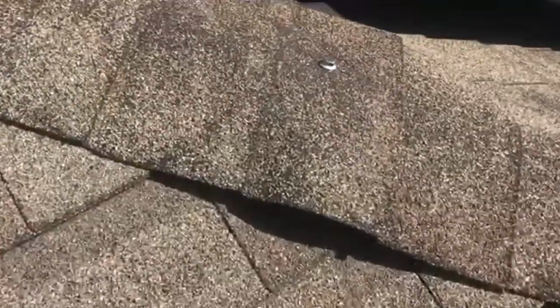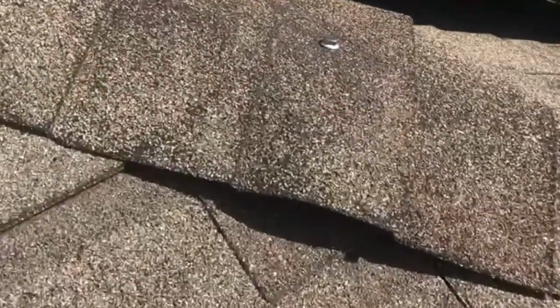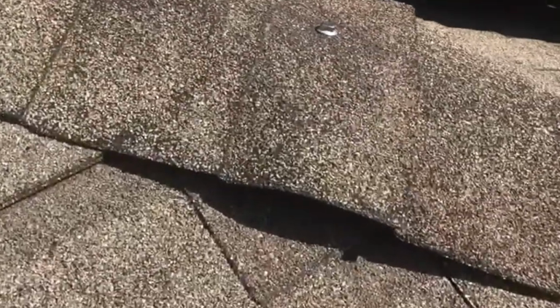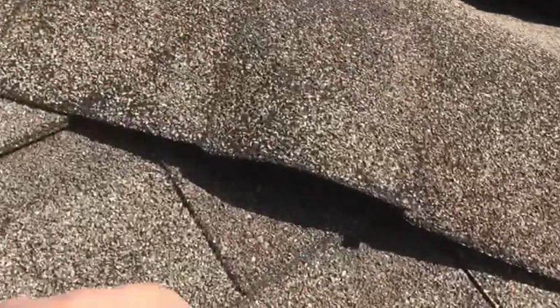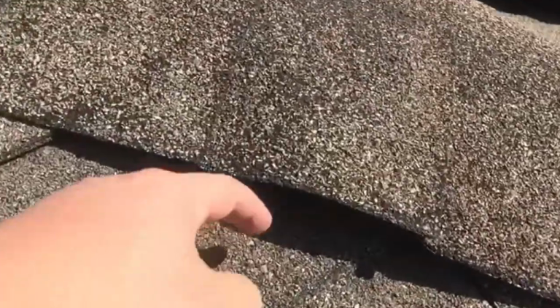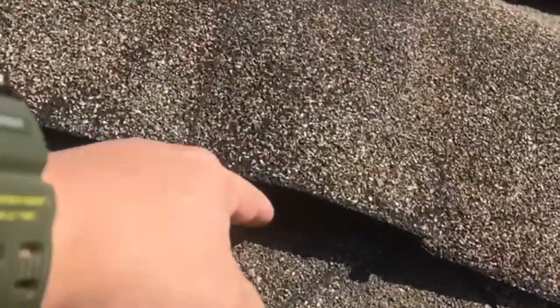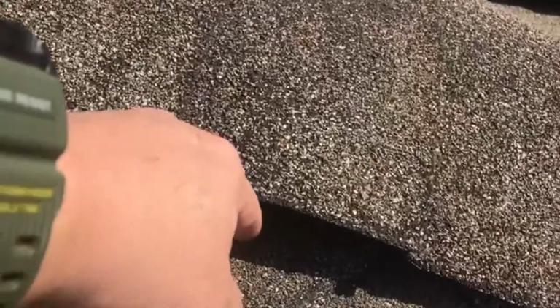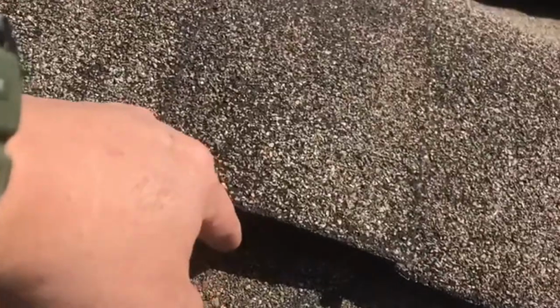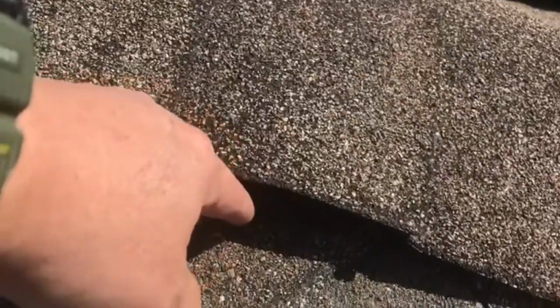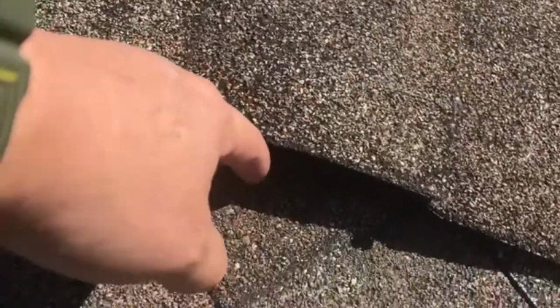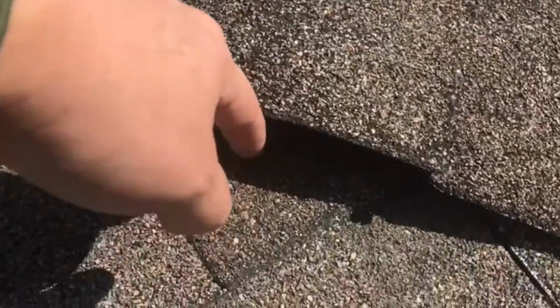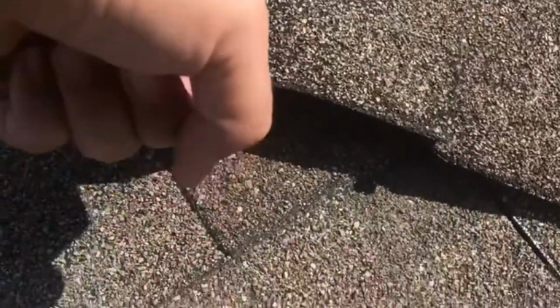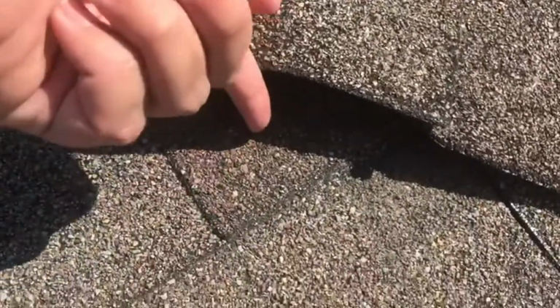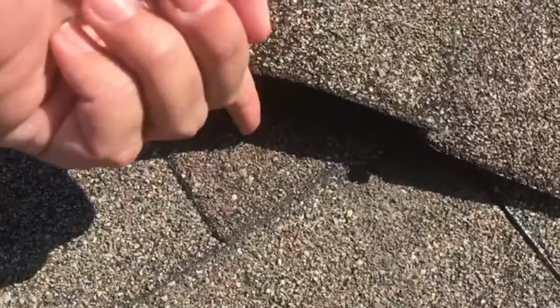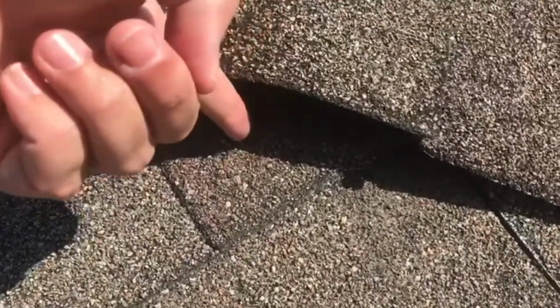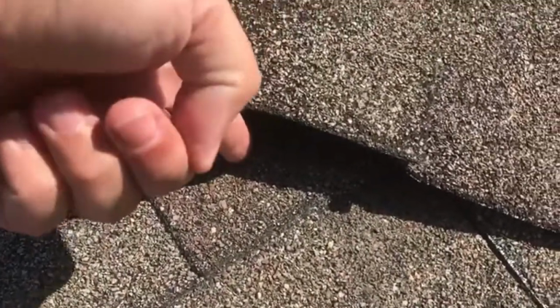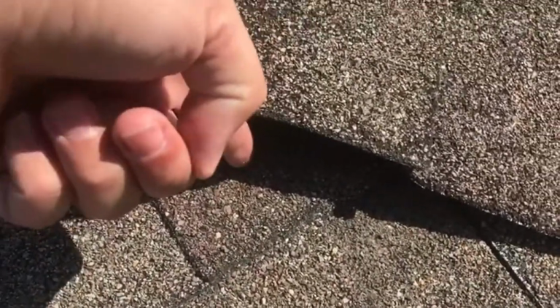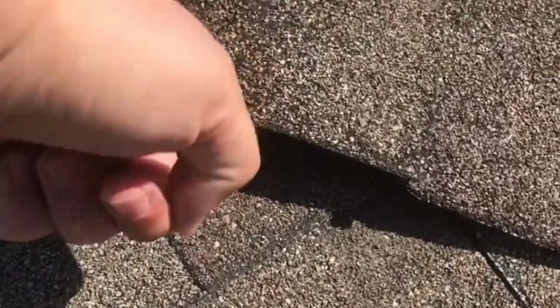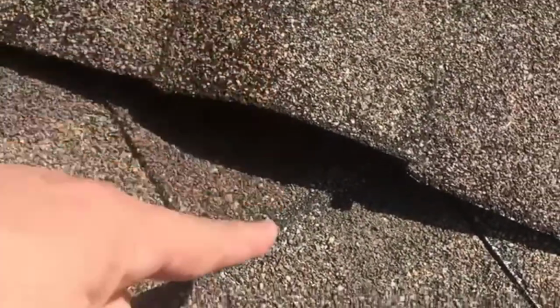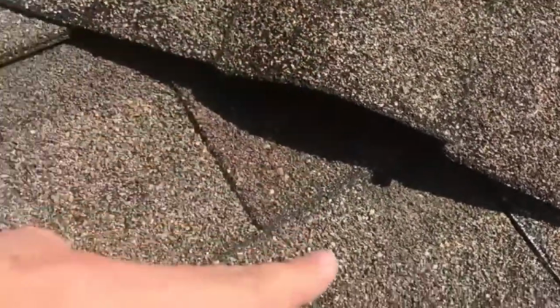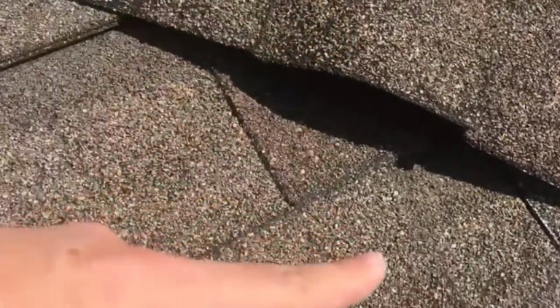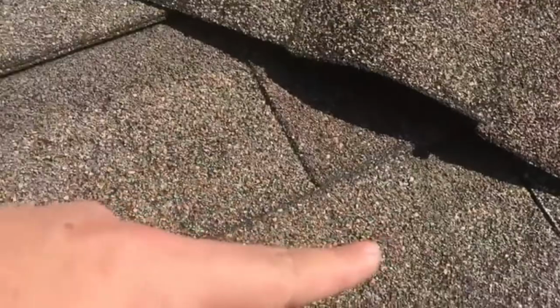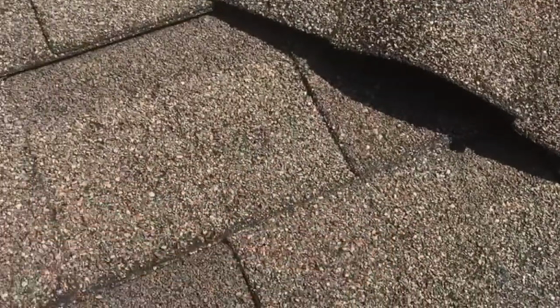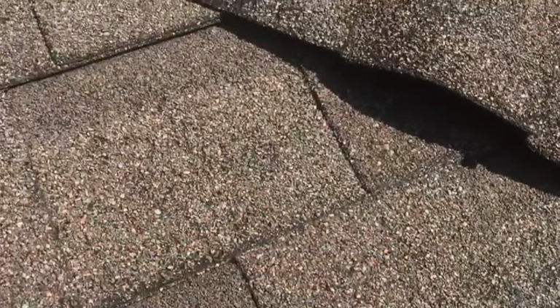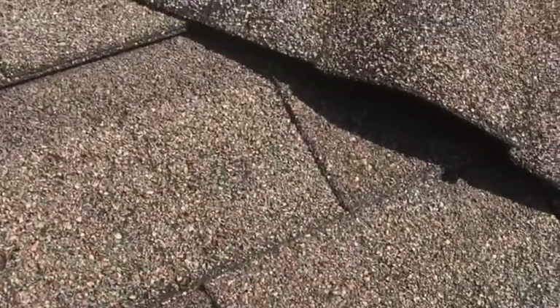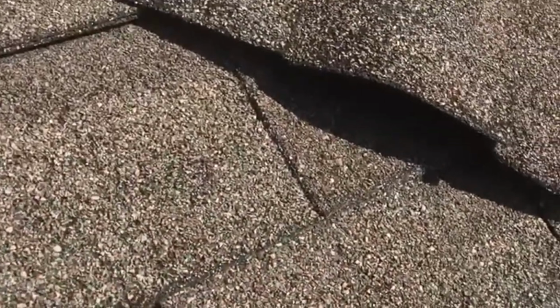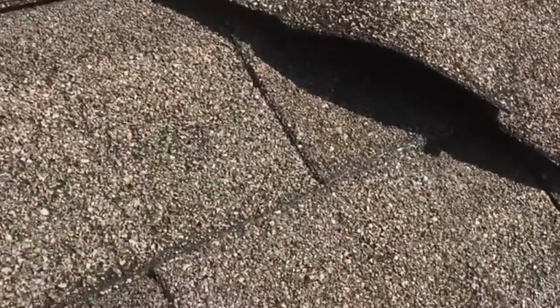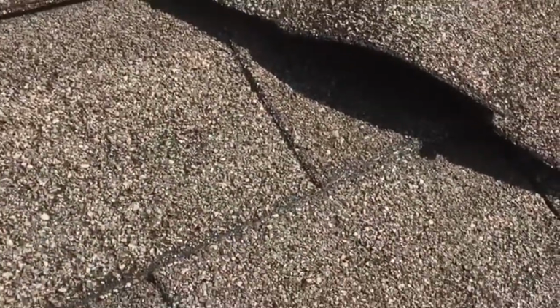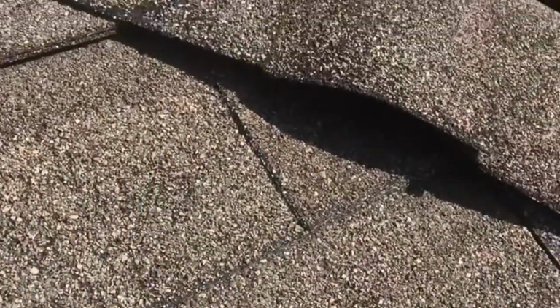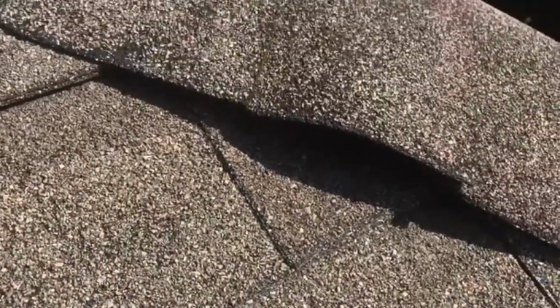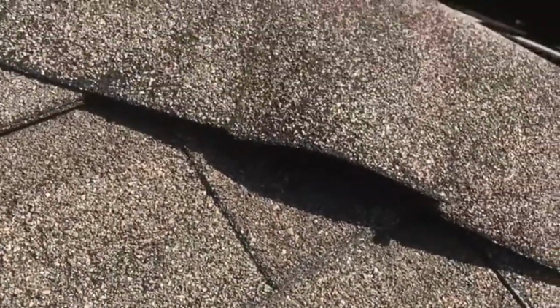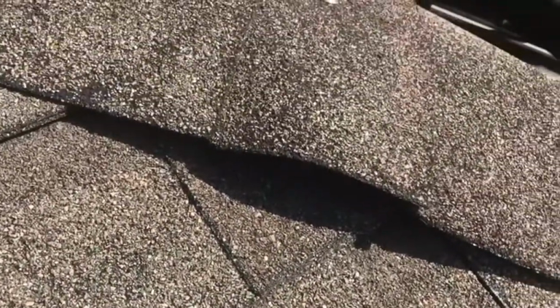To give you an idea, this is raised up. Here's my finger — so almost to my knuckle here. That's almost like two inches sitting up off the roof.